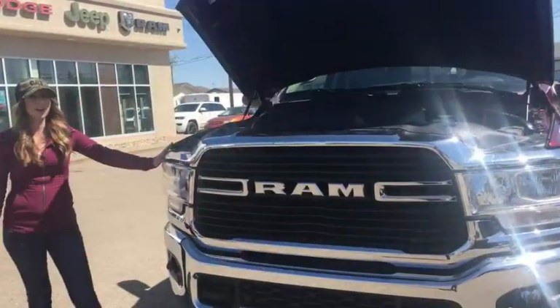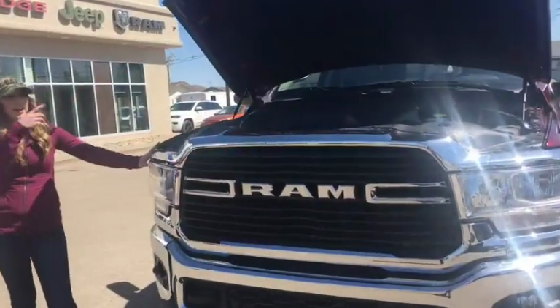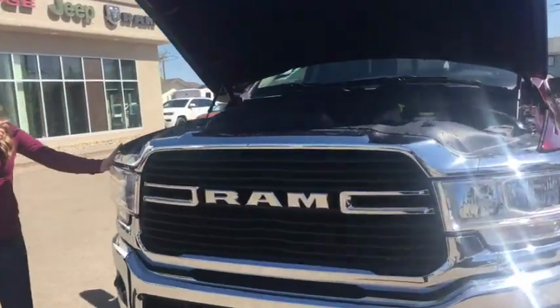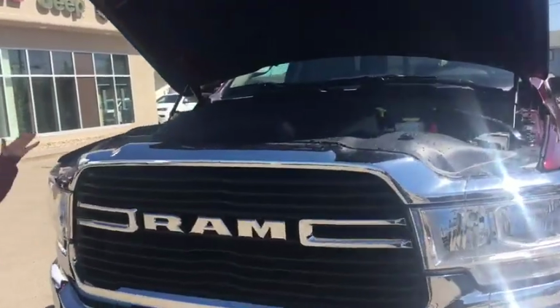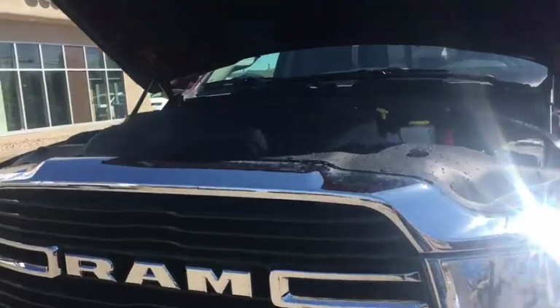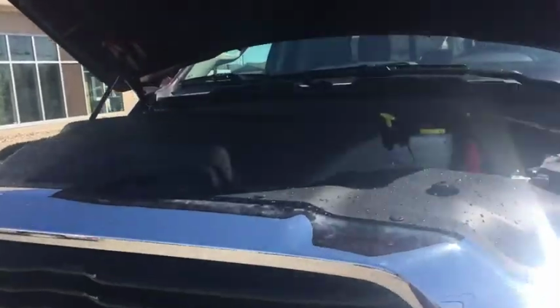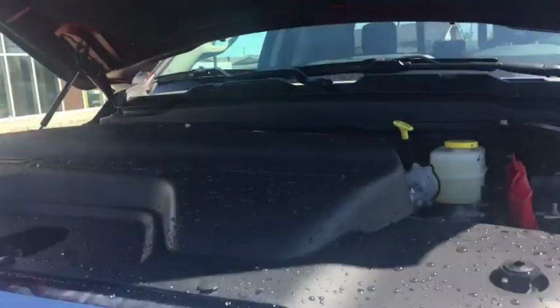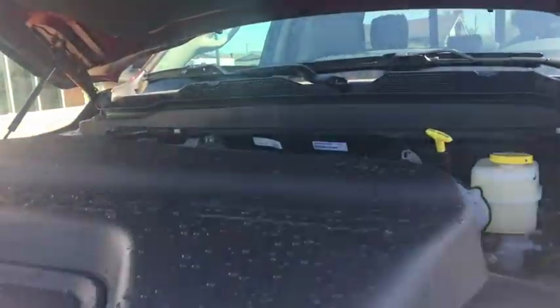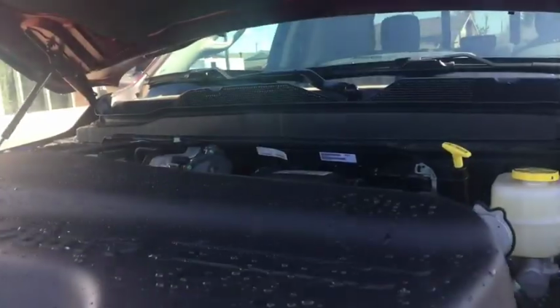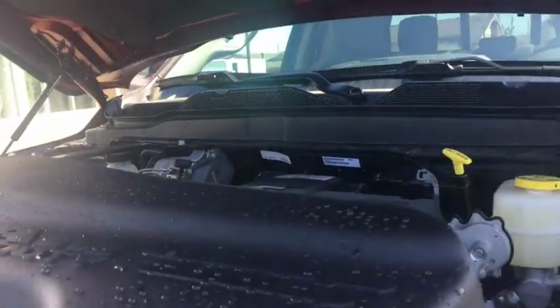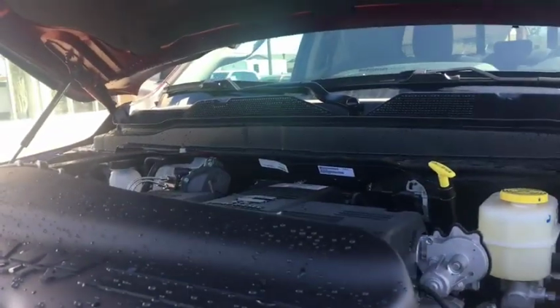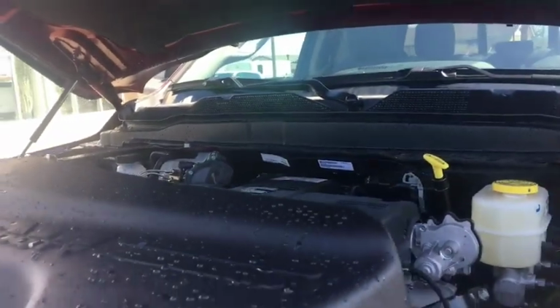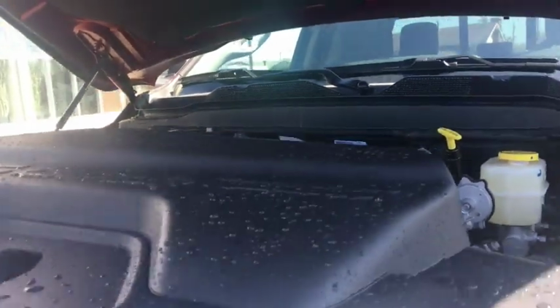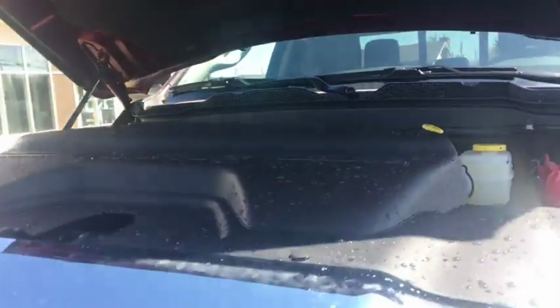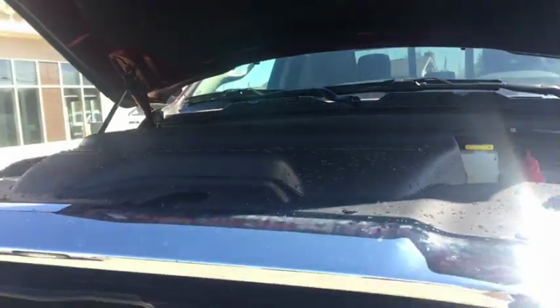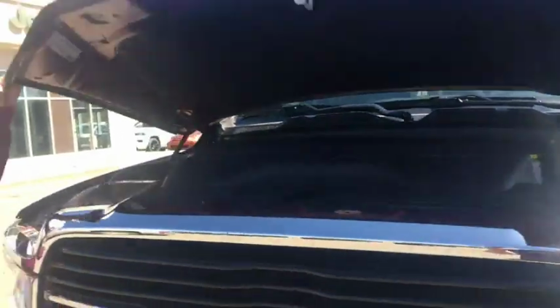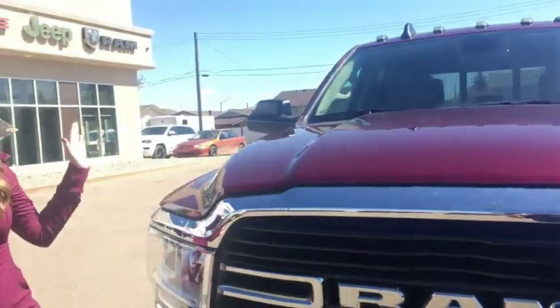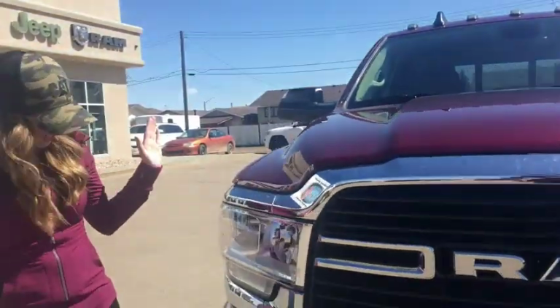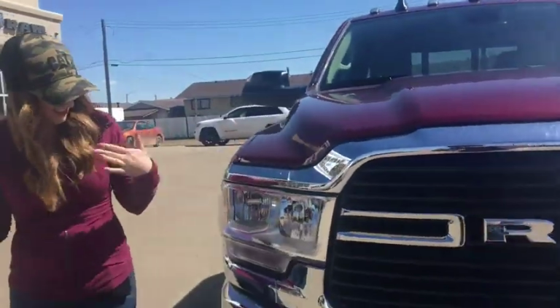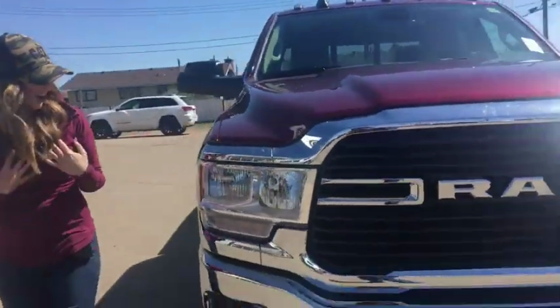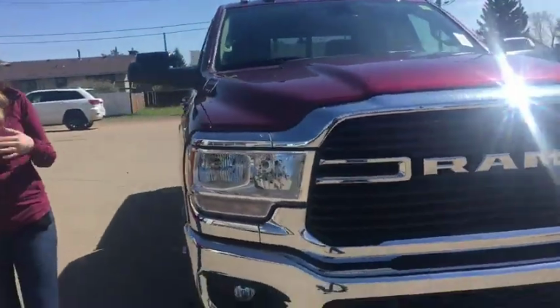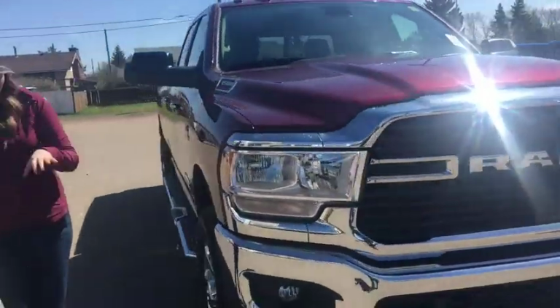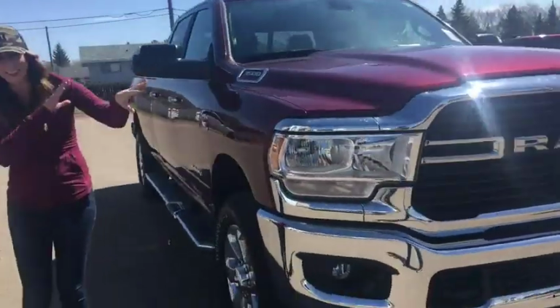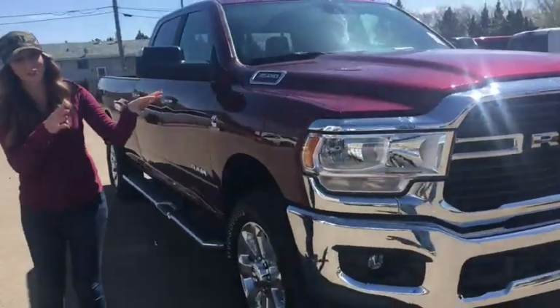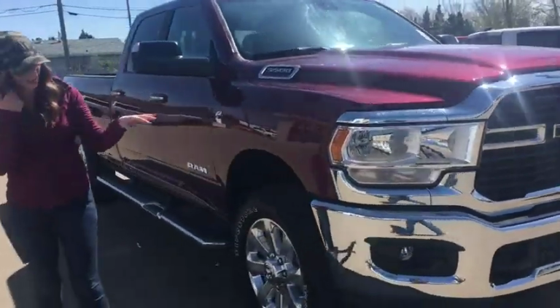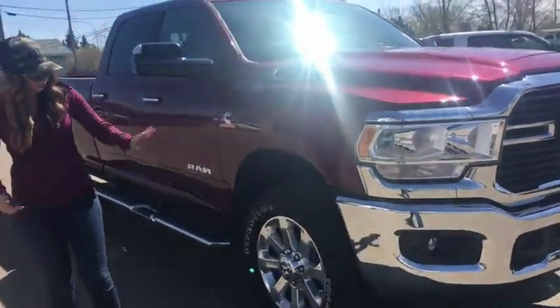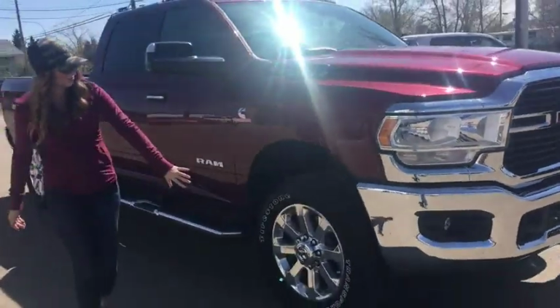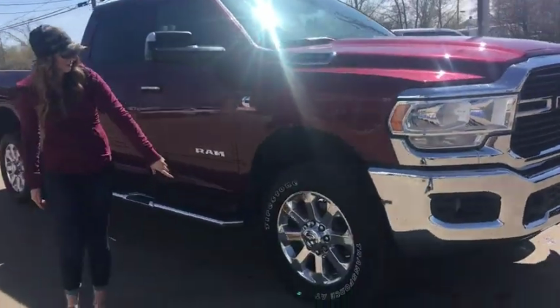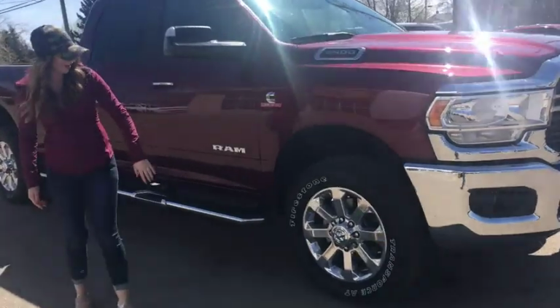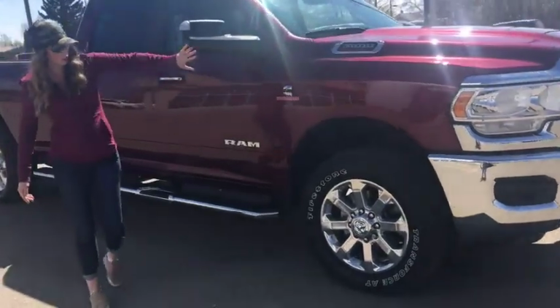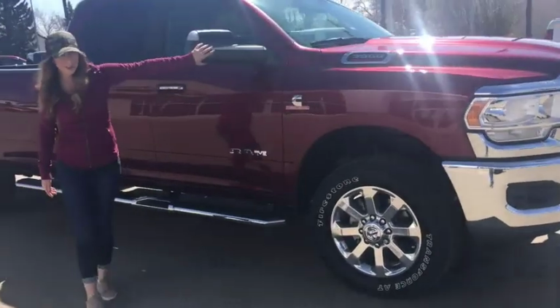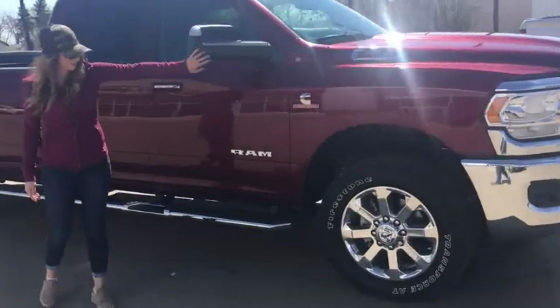So under the hood you're gonna have your 6.7 Cummins — it pretty much speaks for itself. Obviously new front end, 20-inch rims, and tow mirrors on this one.